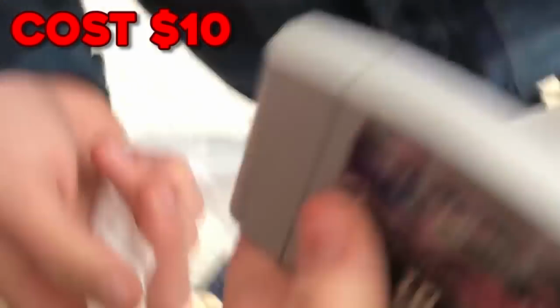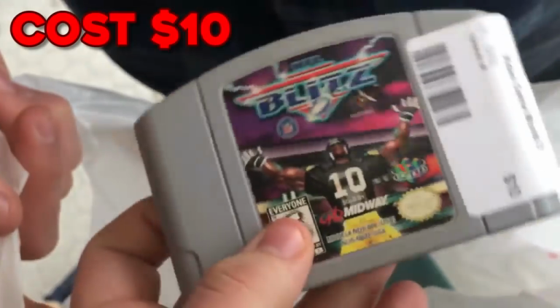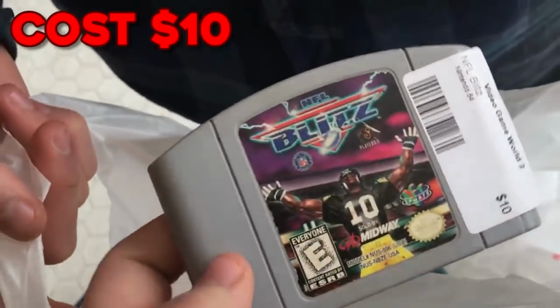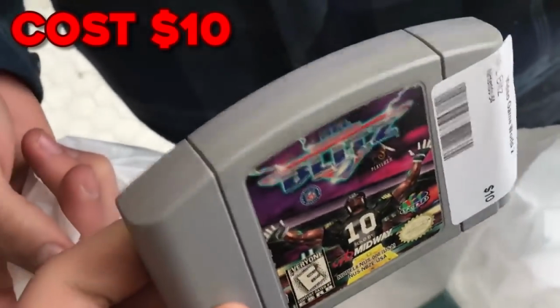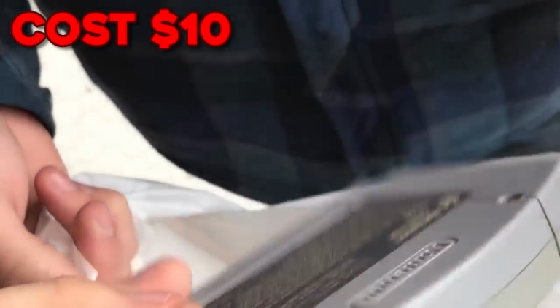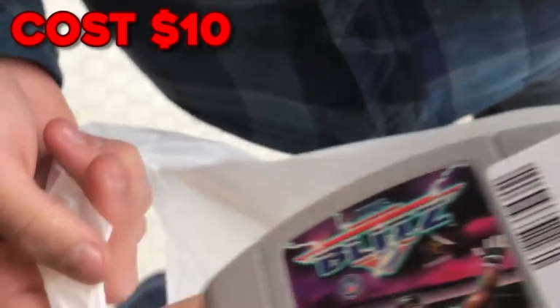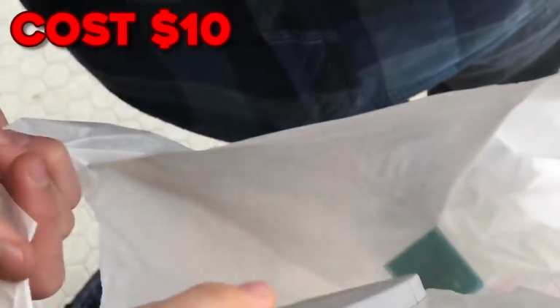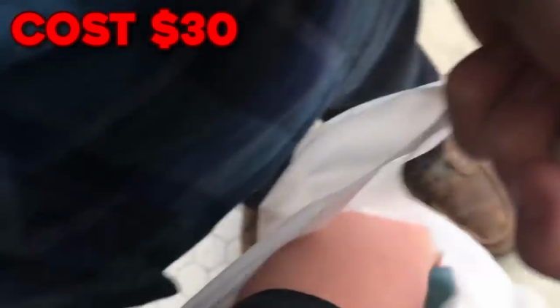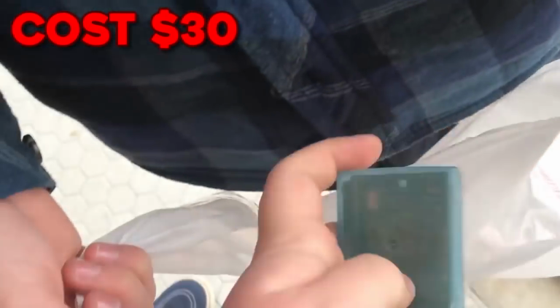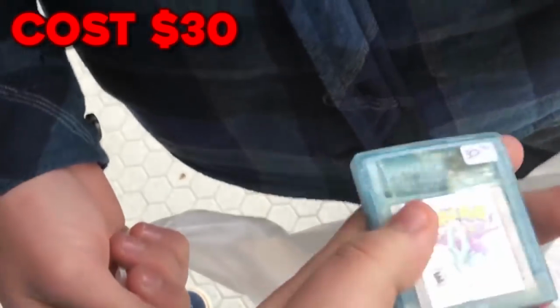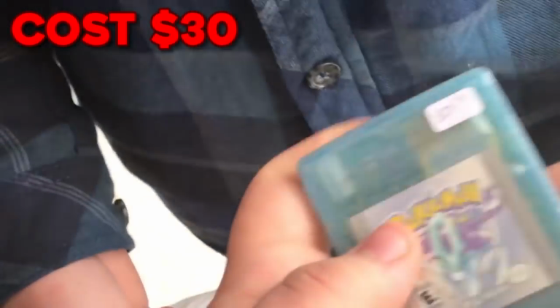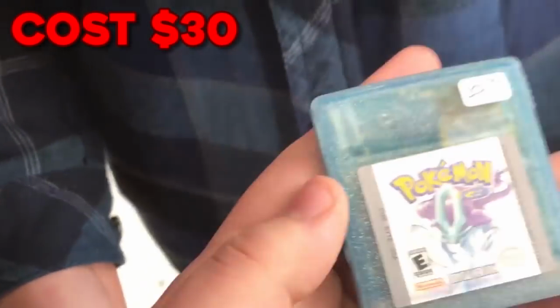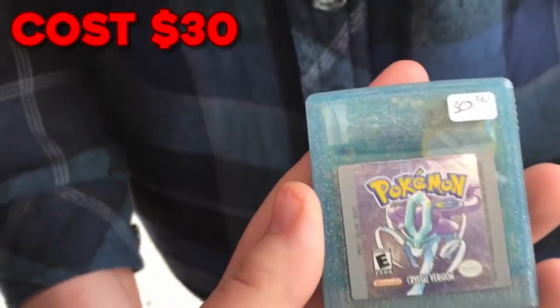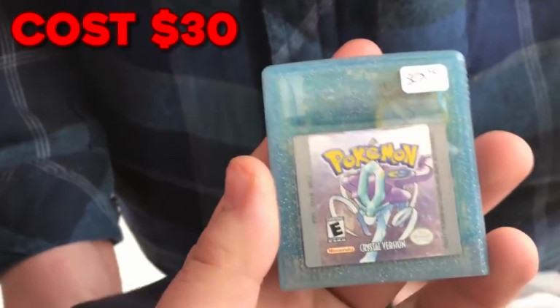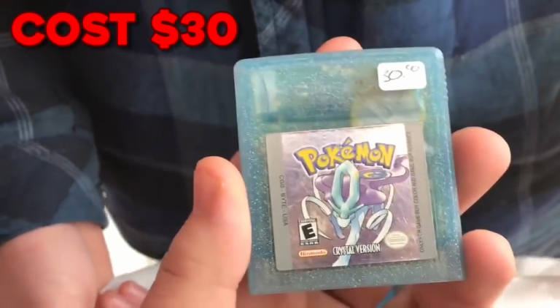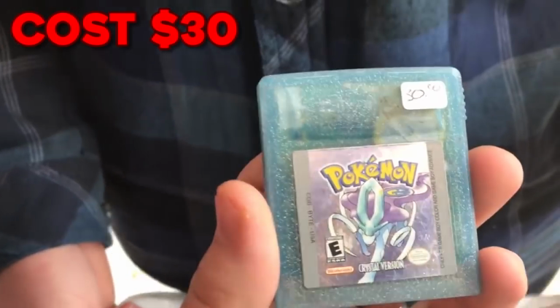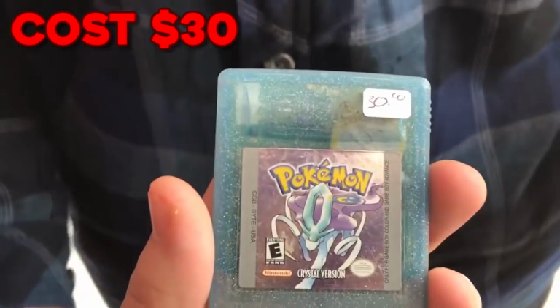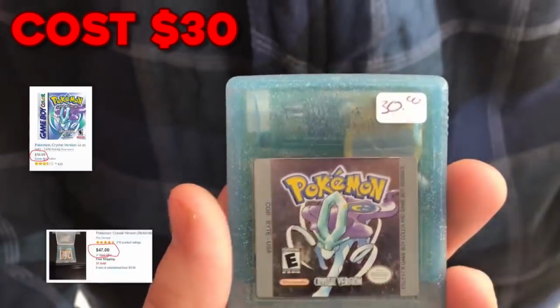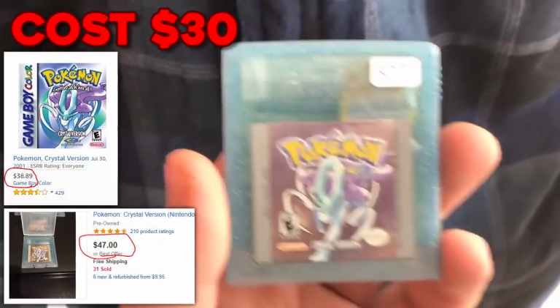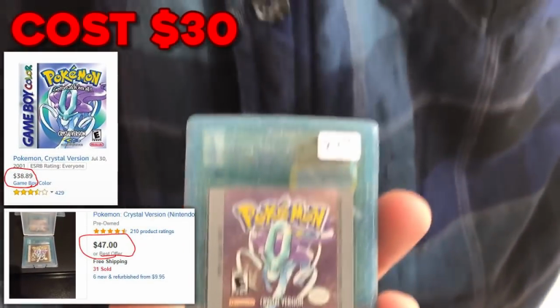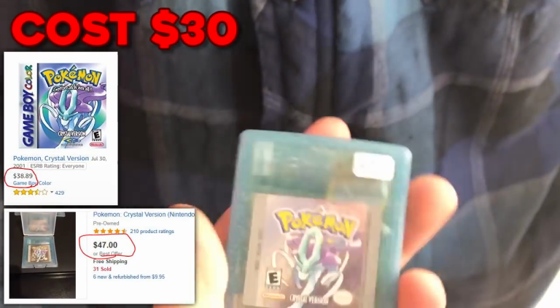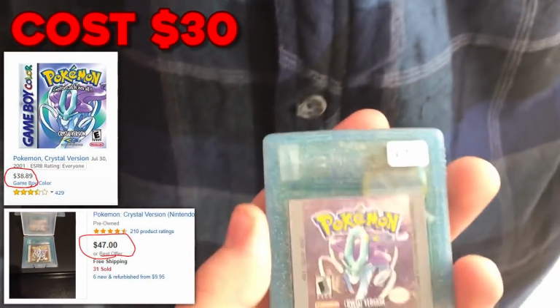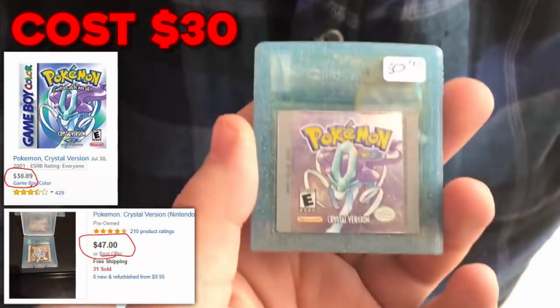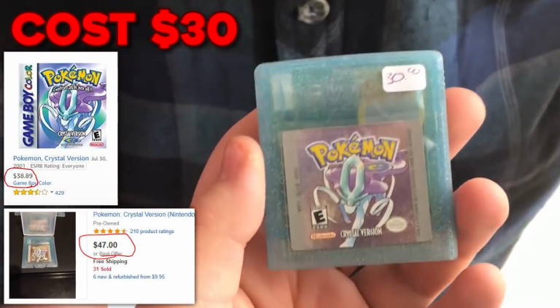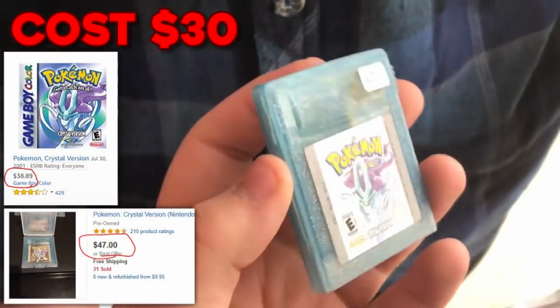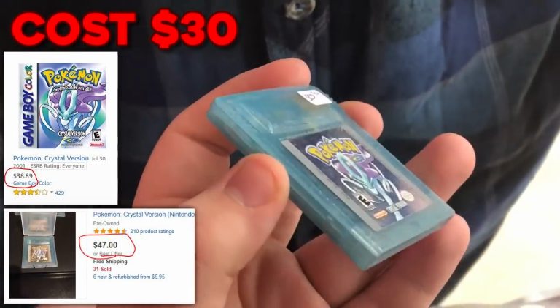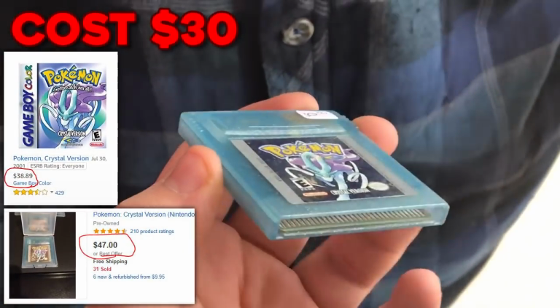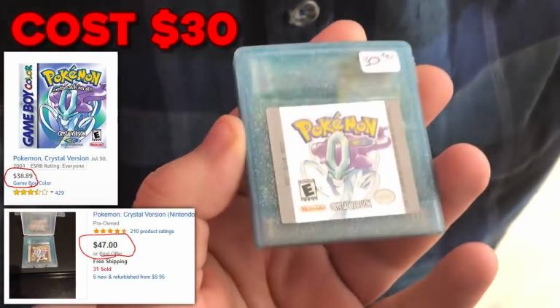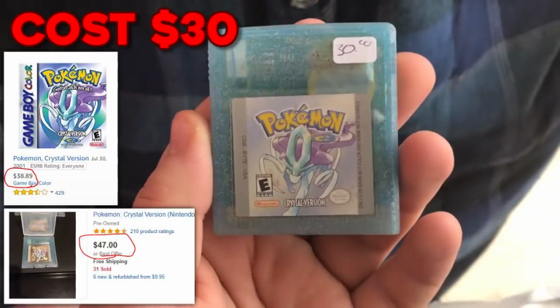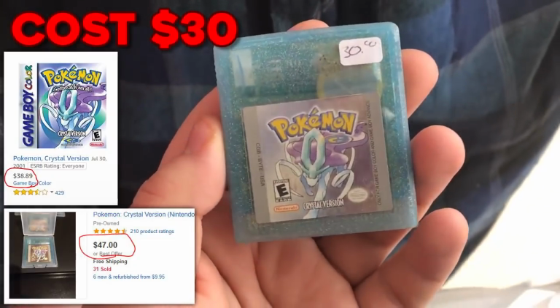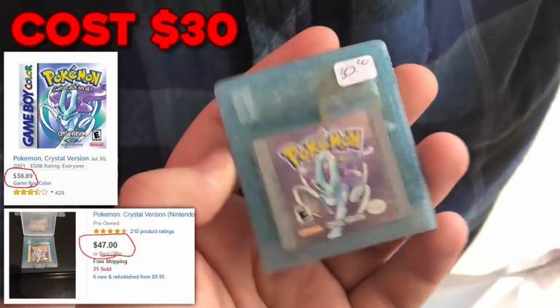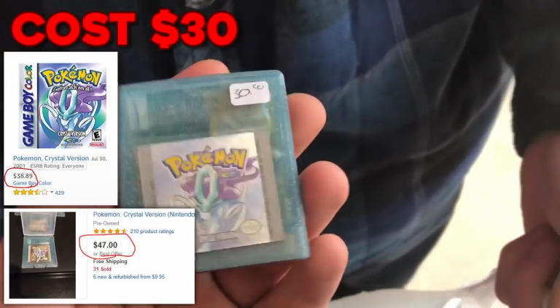I got NFL Blitz for my brother. And the big steal was Crystal for only $30. I'll put up what the prices are on Amazon and eBay just so you guys can get an idea that this was a pretty good deal.